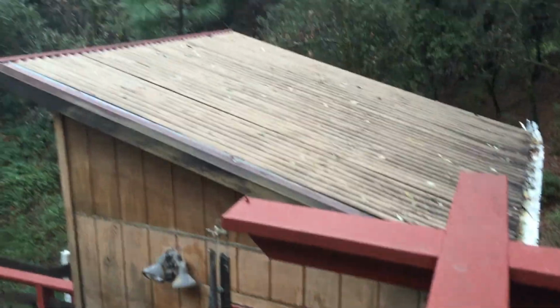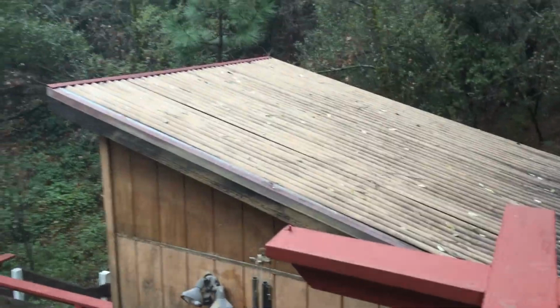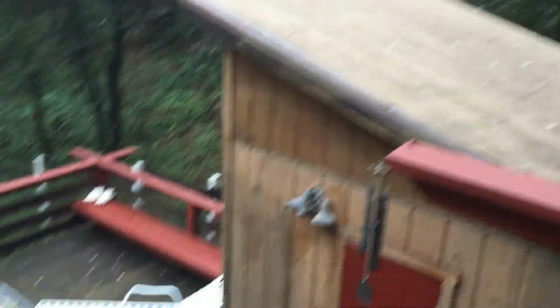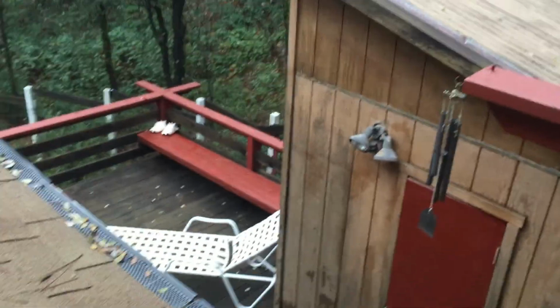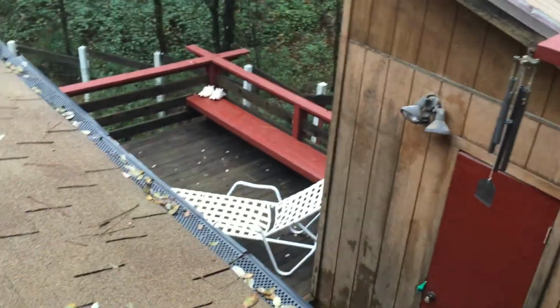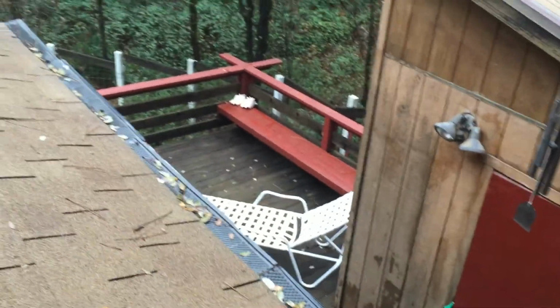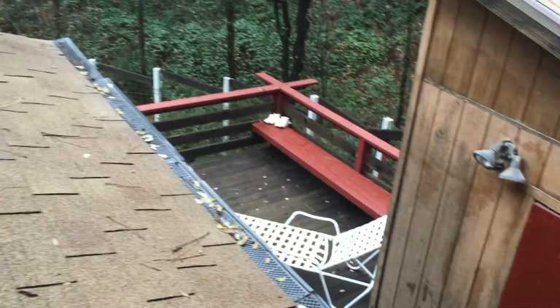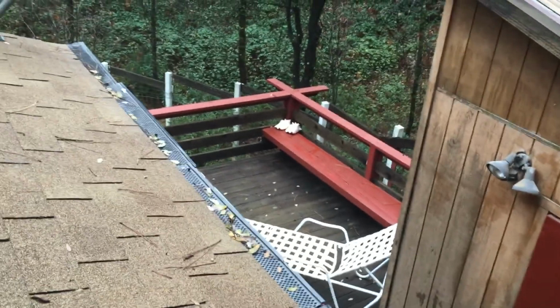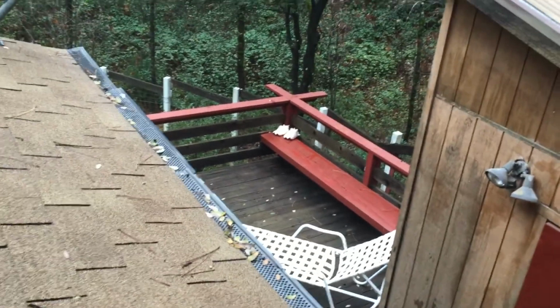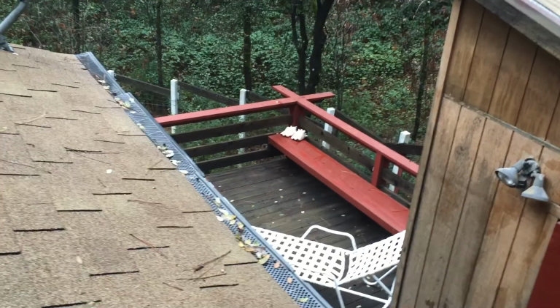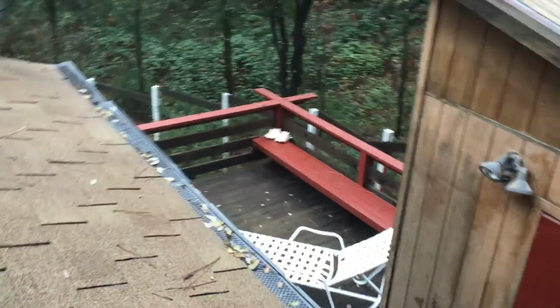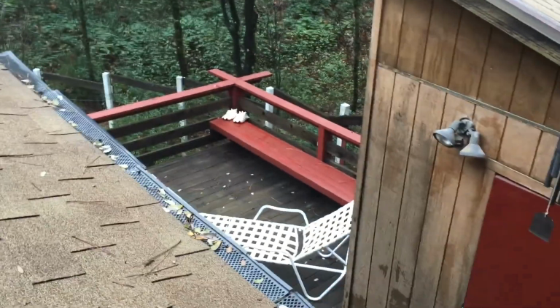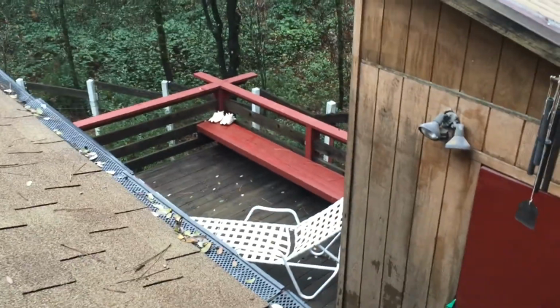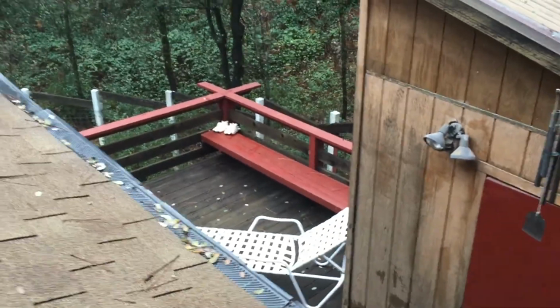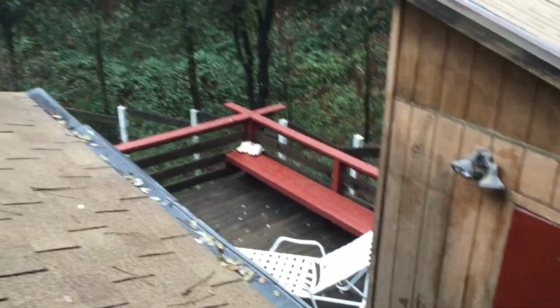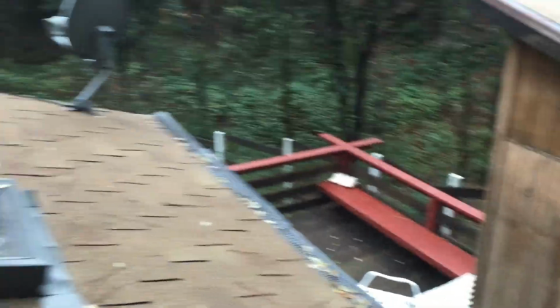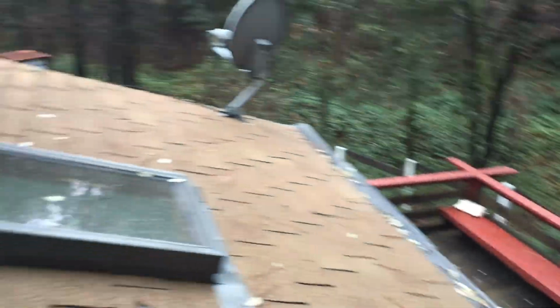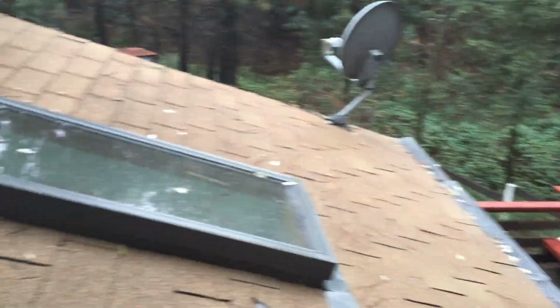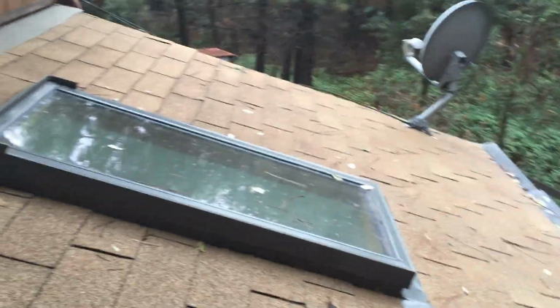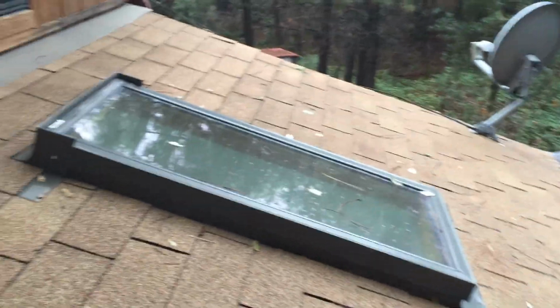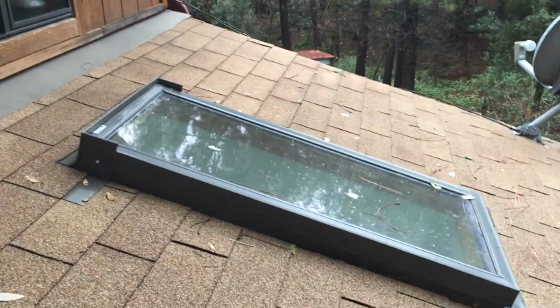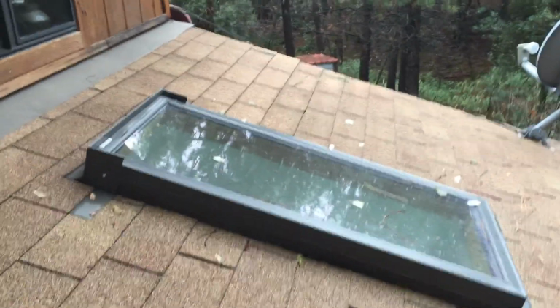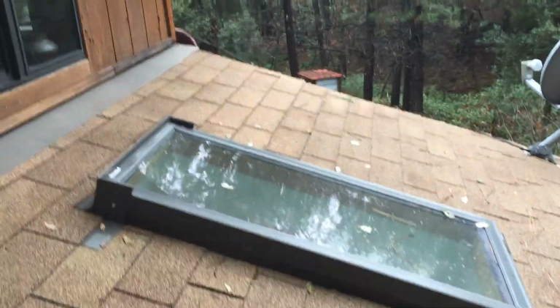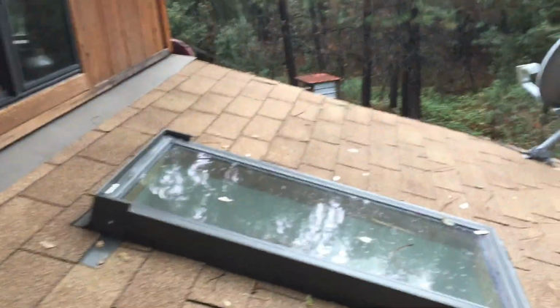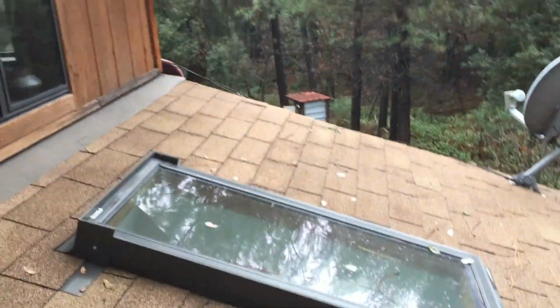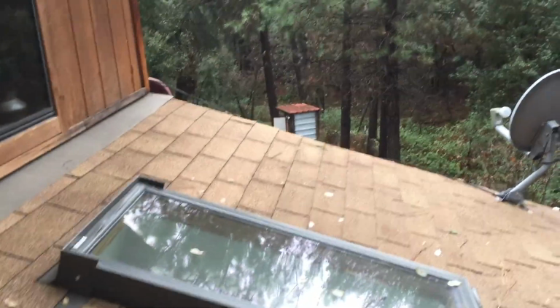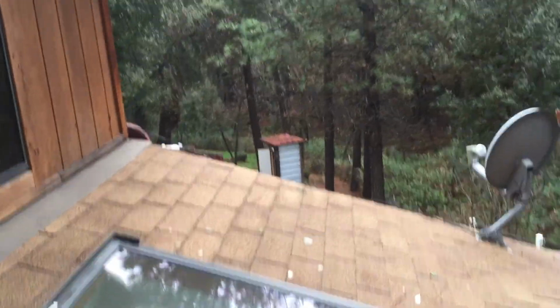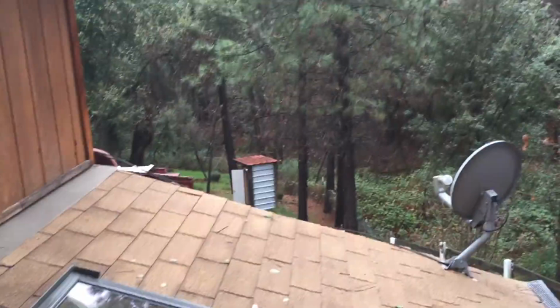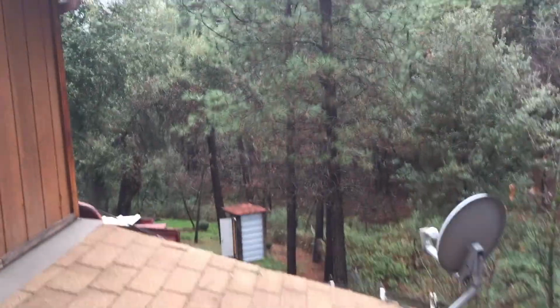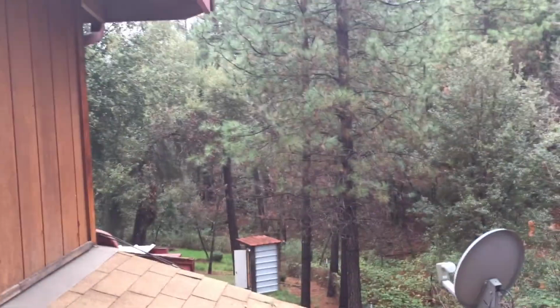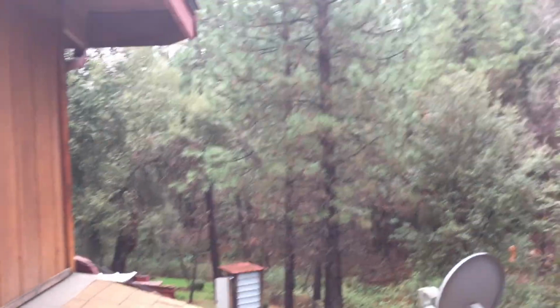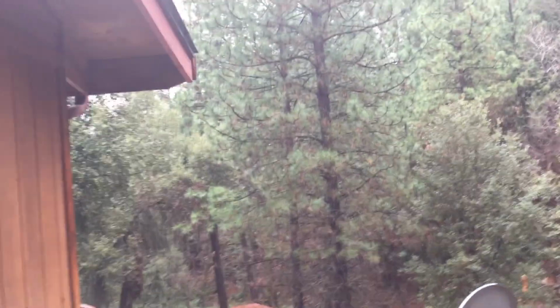There's another shed here and a lower little deck down there, with a skylight here. The roof looks in good shape, and that's the well back there.